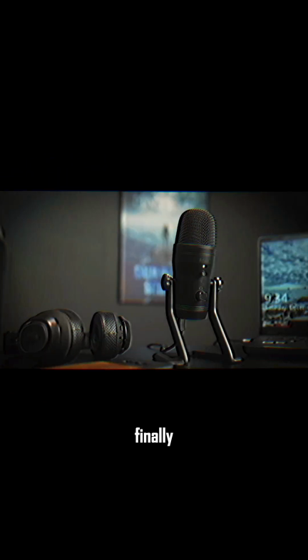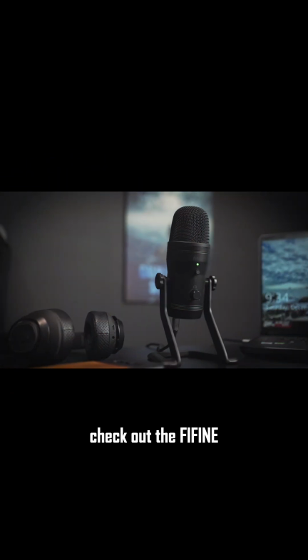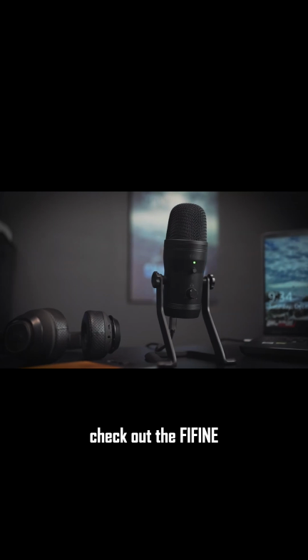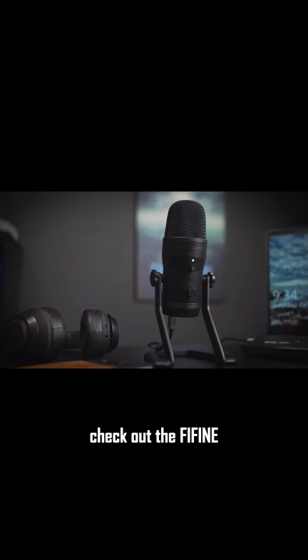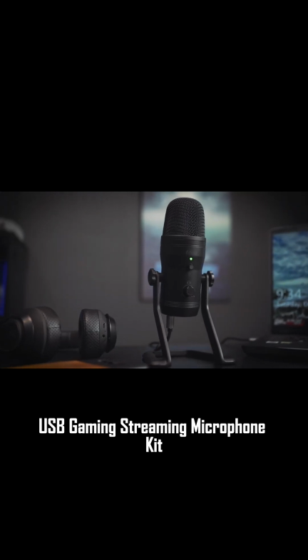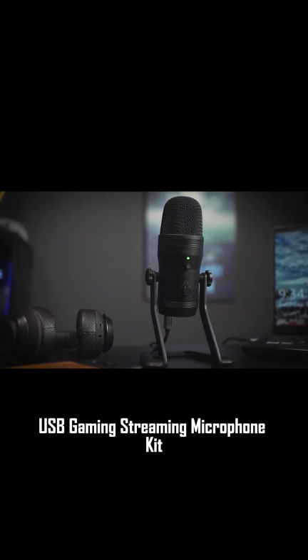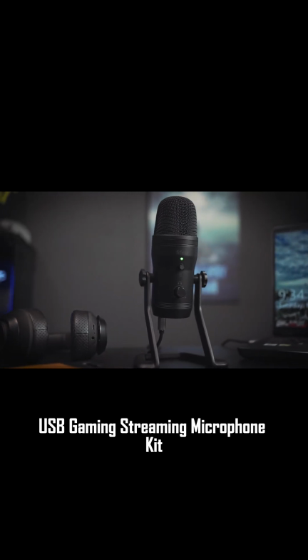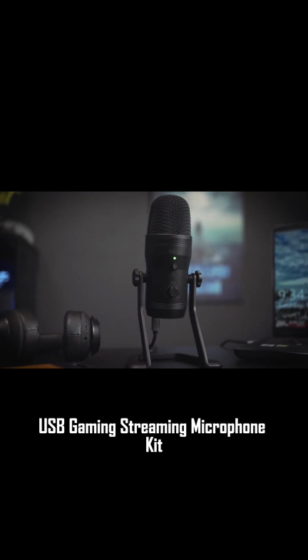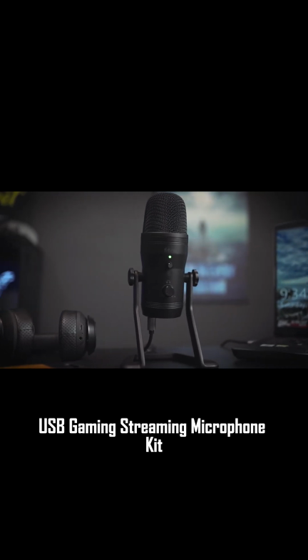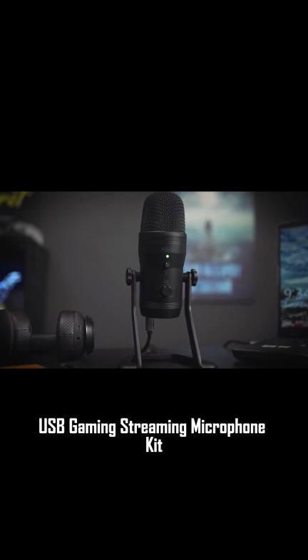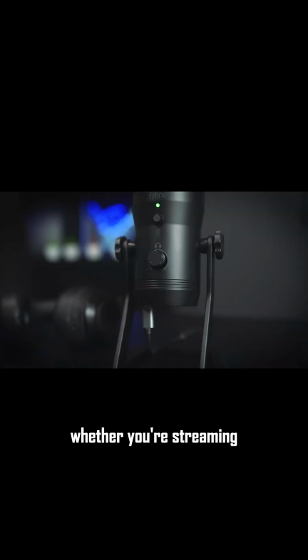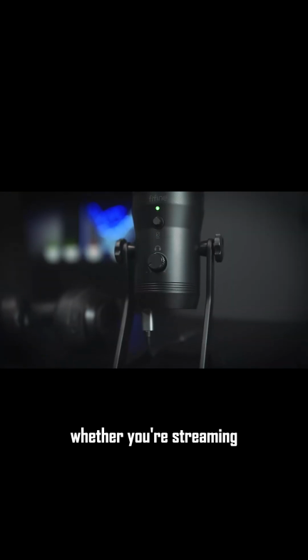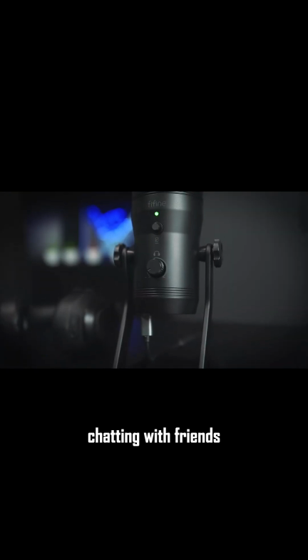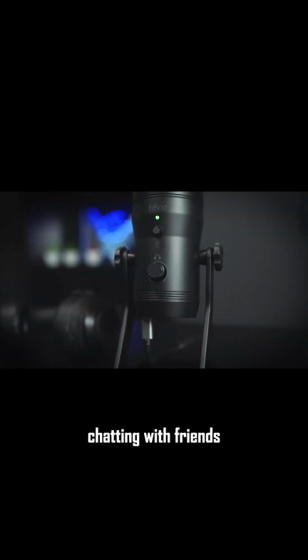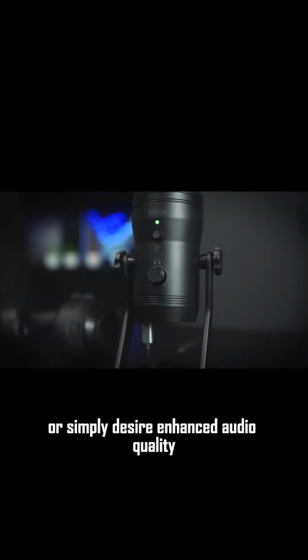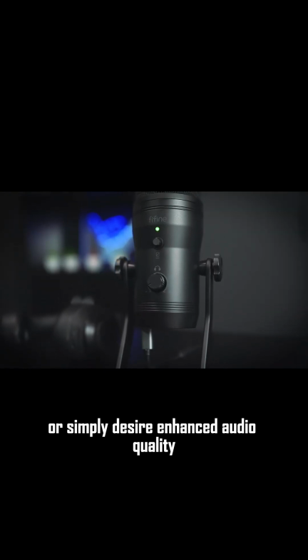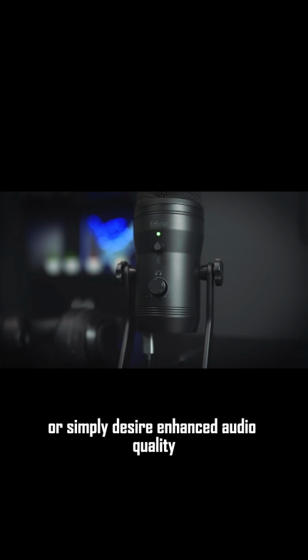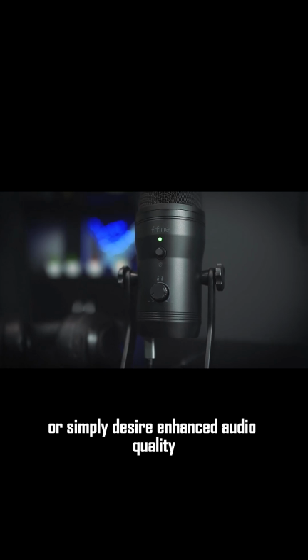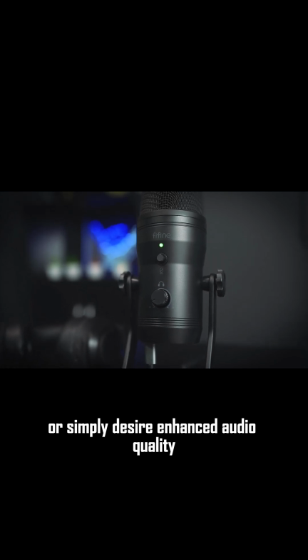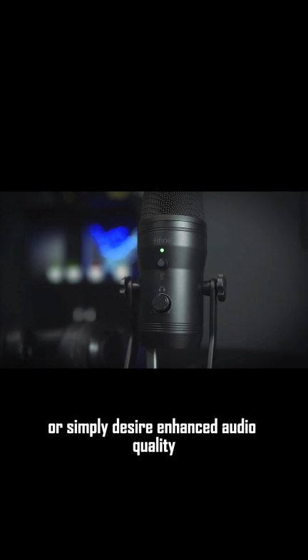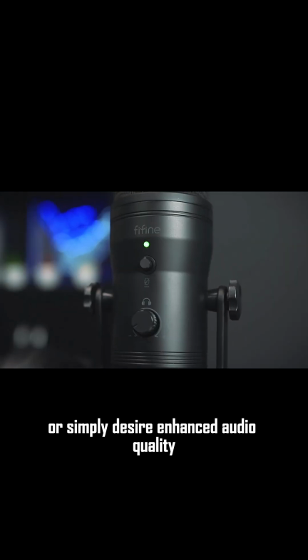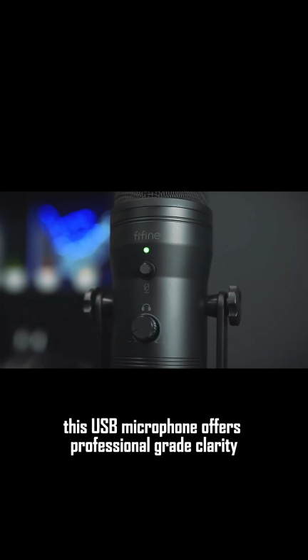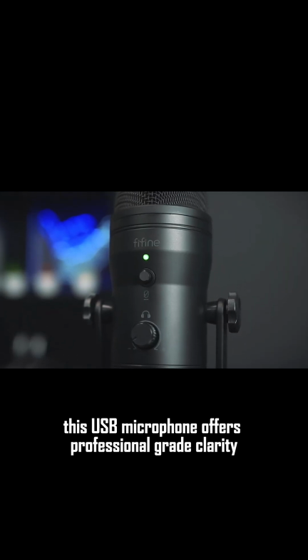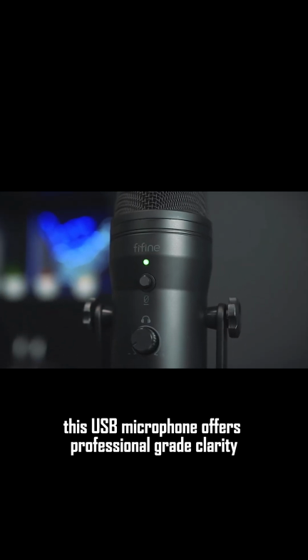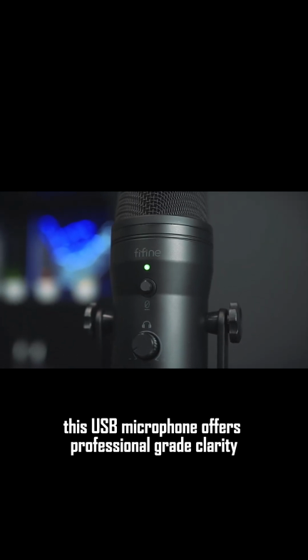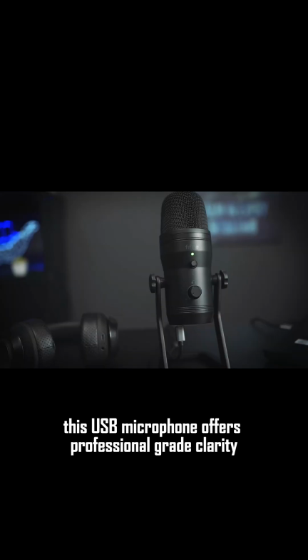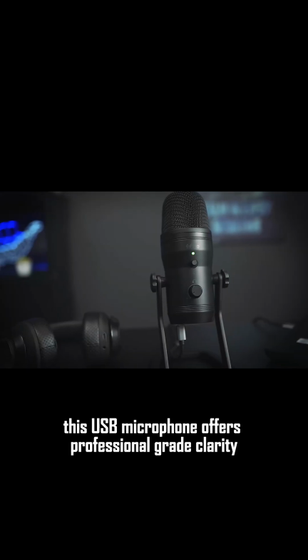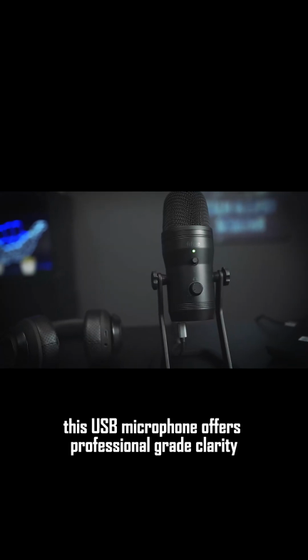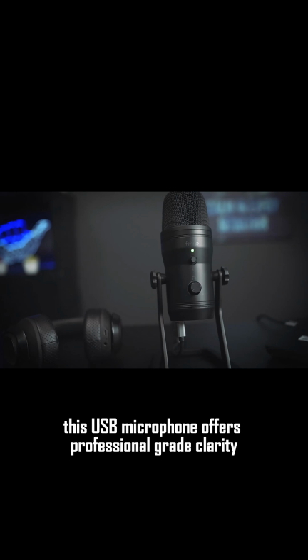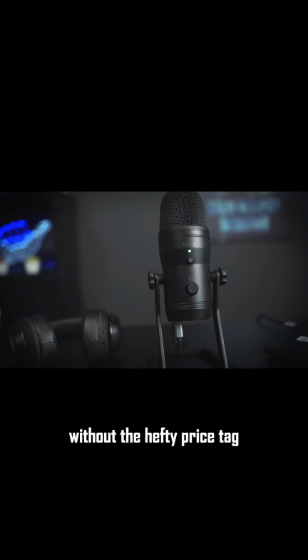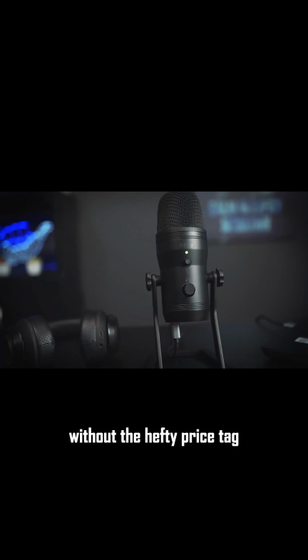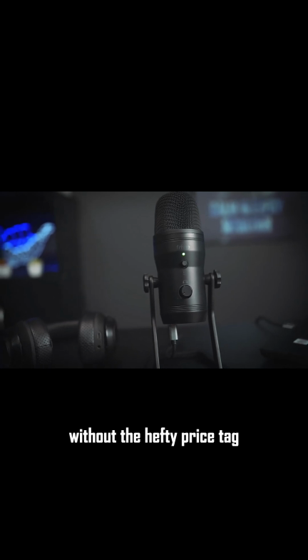Finally, check out the FiFind USB Gaming Streaming Microphone Kit. Whether you're streaming, chatting with friends, or simply desire enhanced audio quality, this USB microphone offers professional-grade clarity without the hefty price tag.